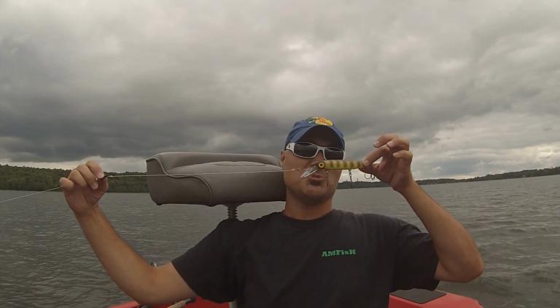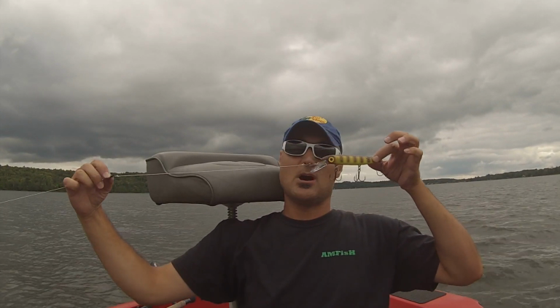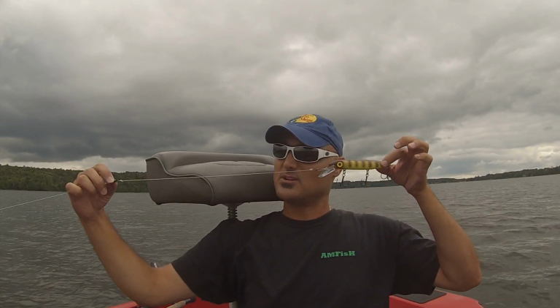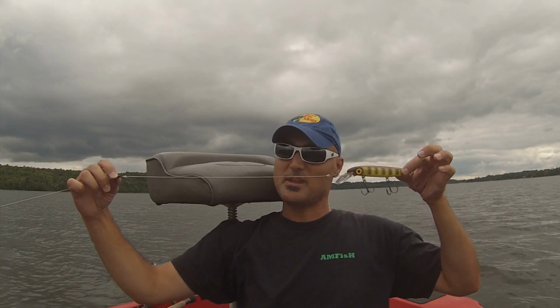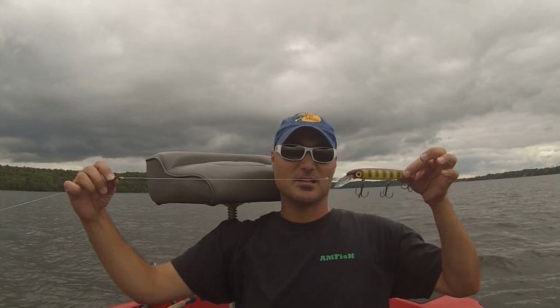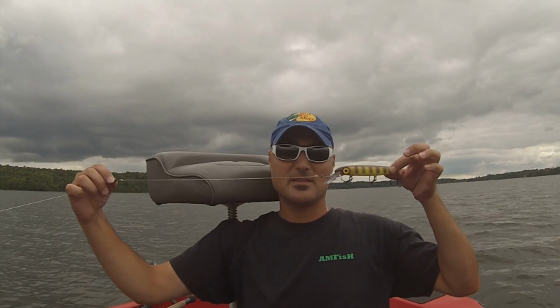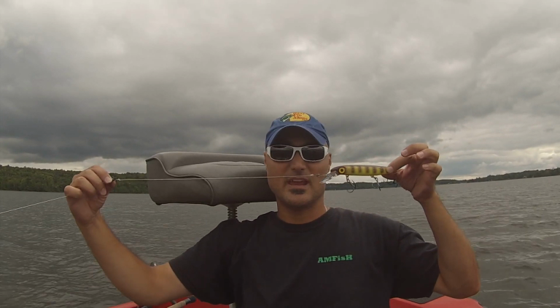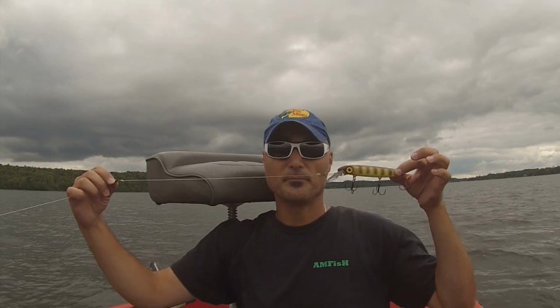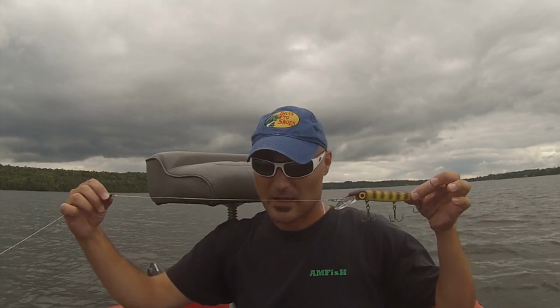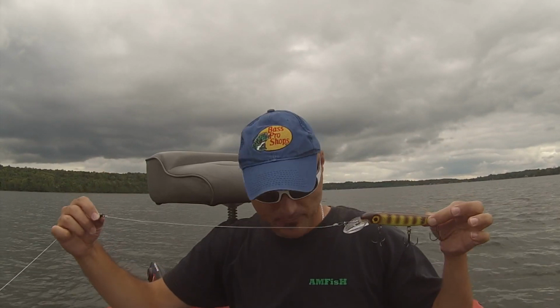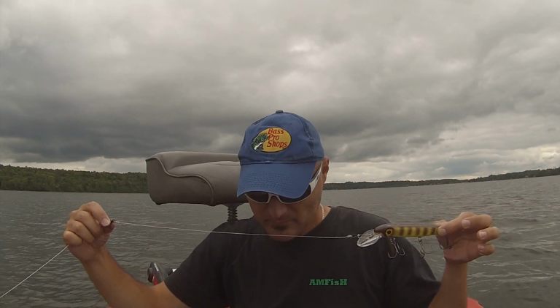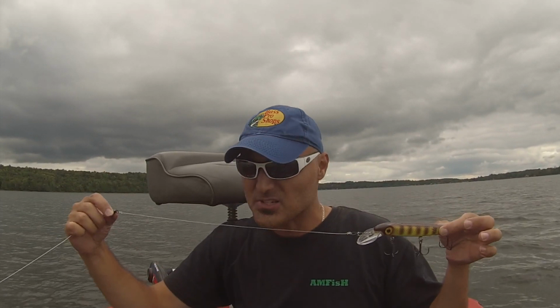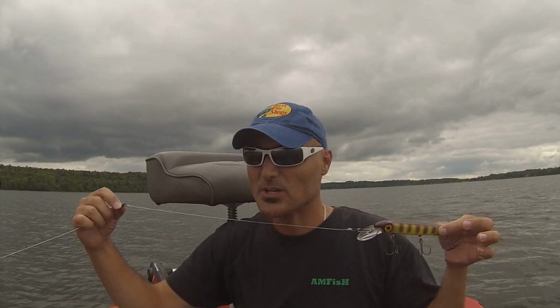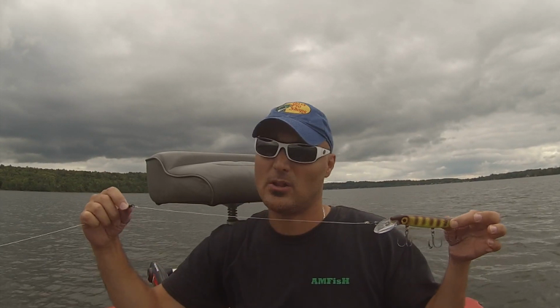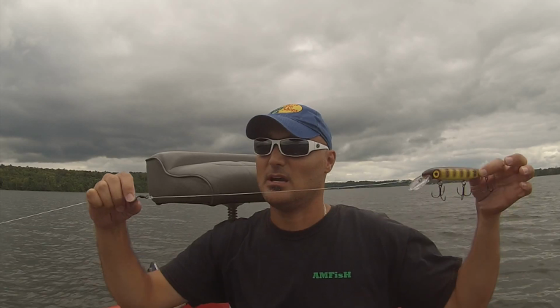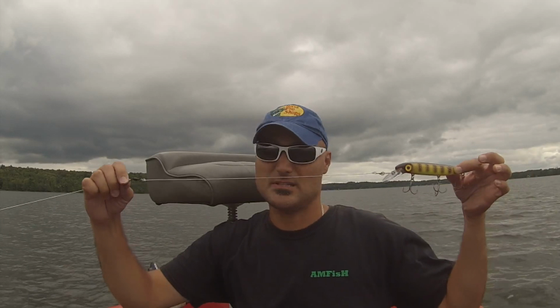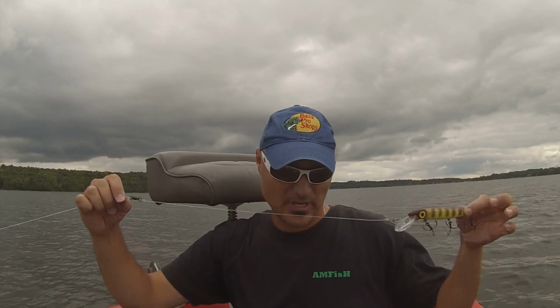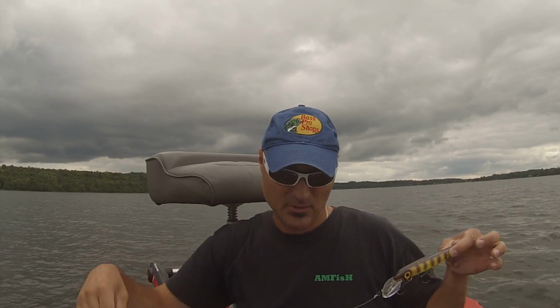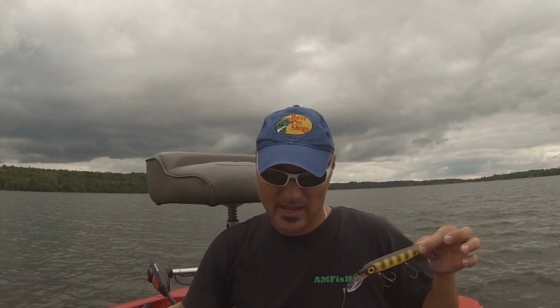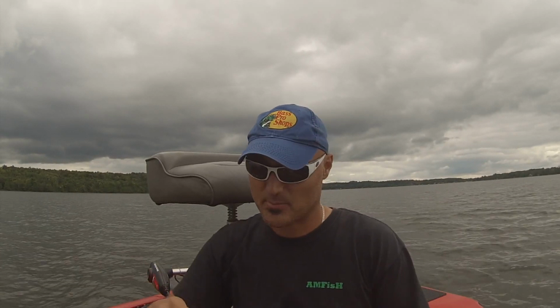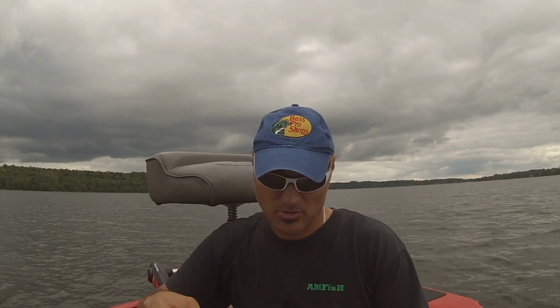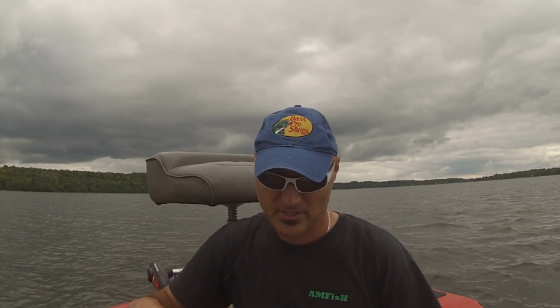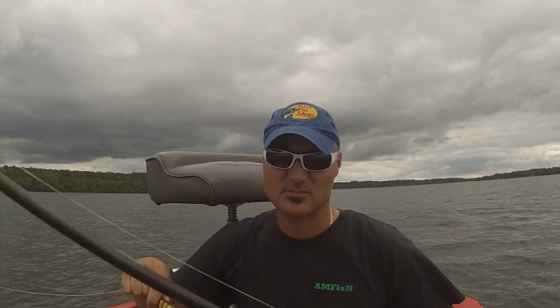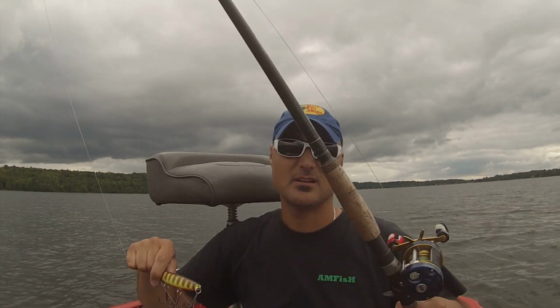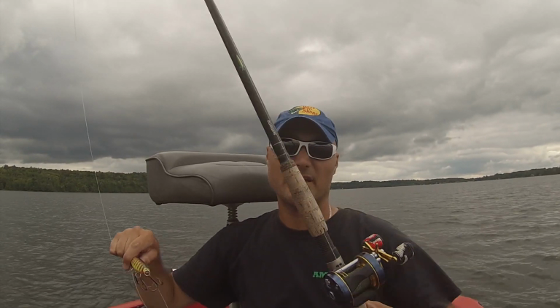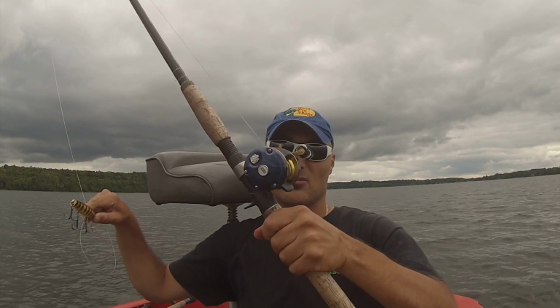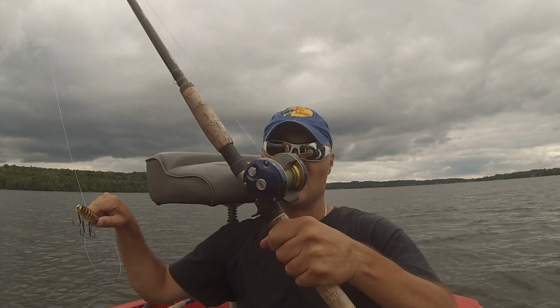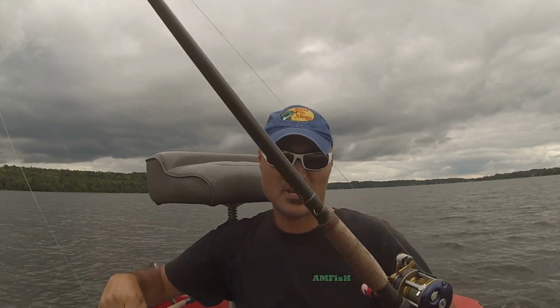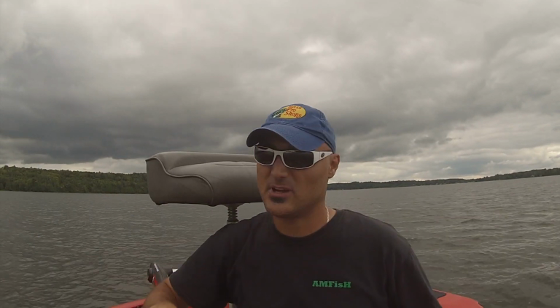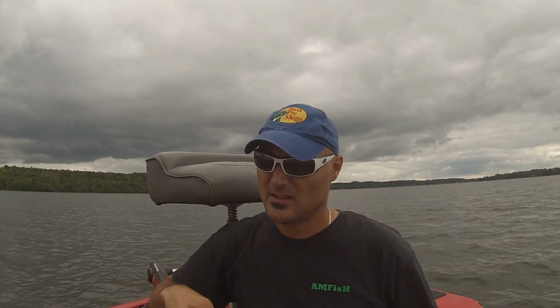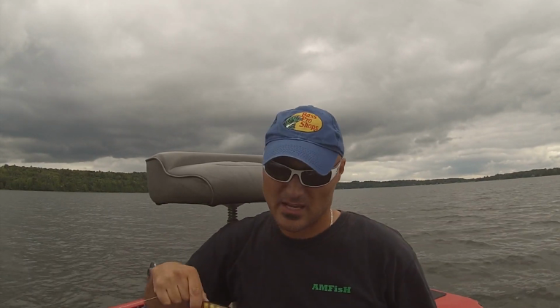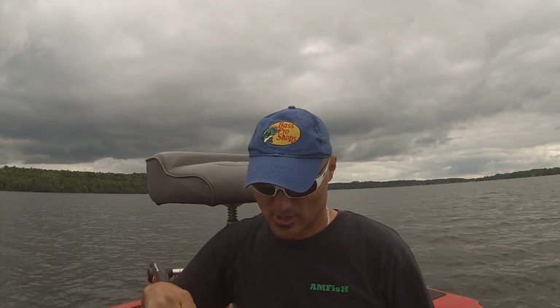It's pretty long right there, so if I'm casting and swinging this in the air, it's not going to work too well. This is actually a musky rod that I have set up here — it's a big, heavy, thick rod, good size reel on it, 80 pound braid.